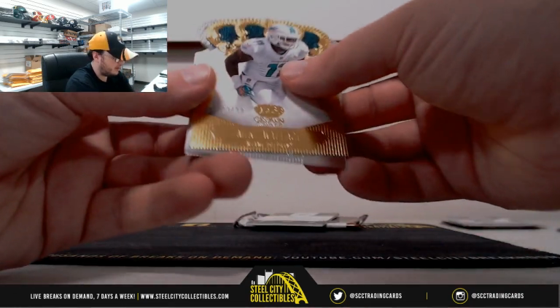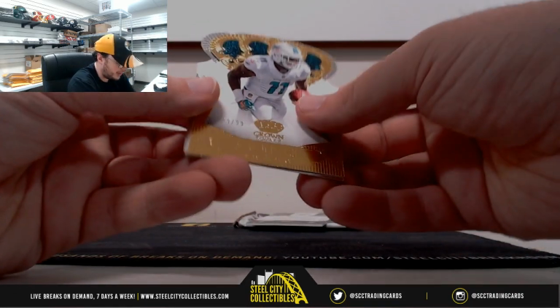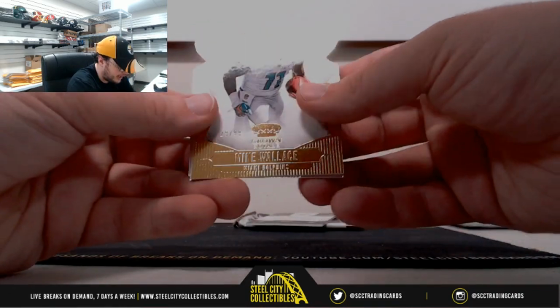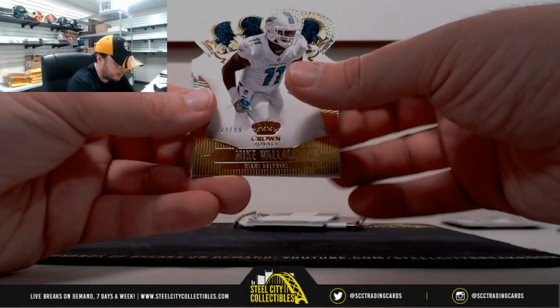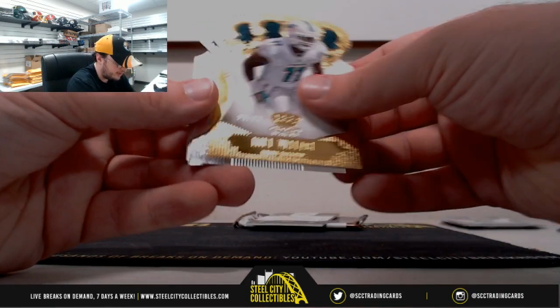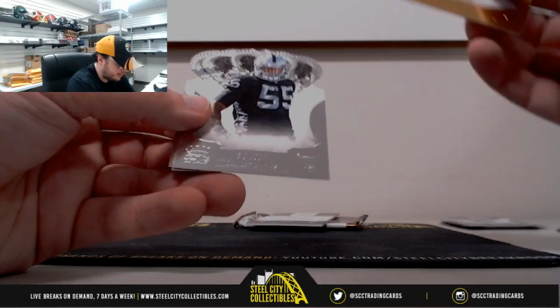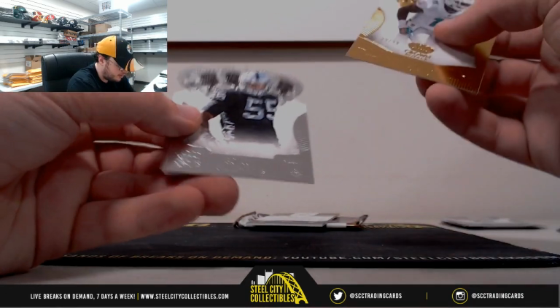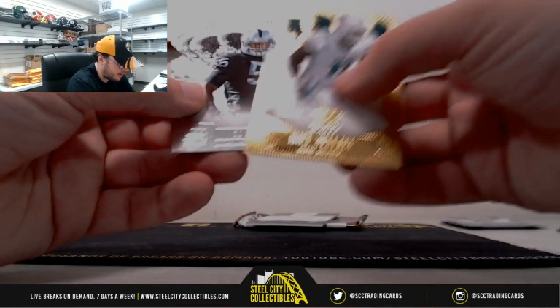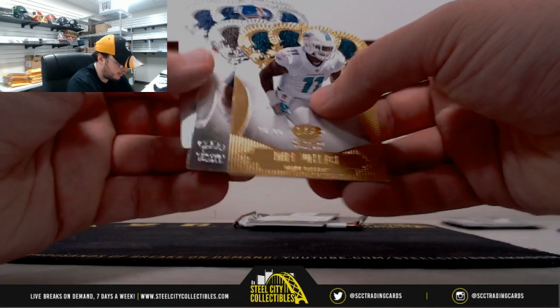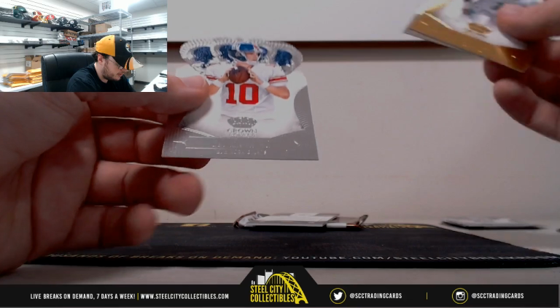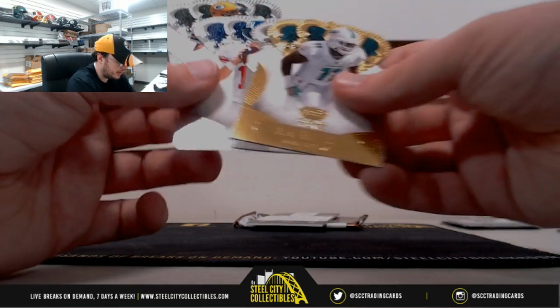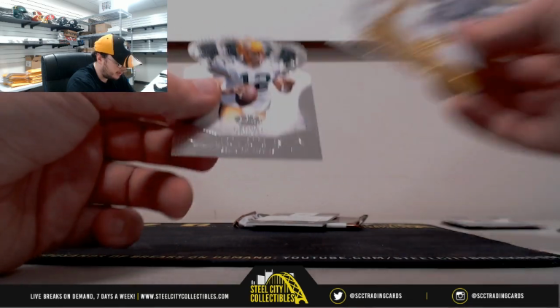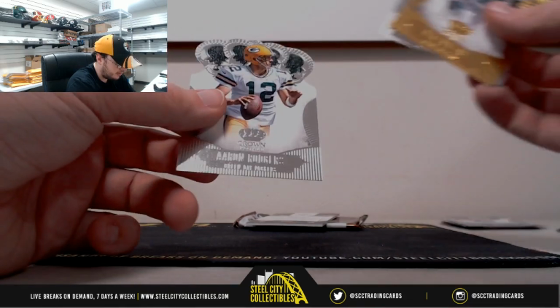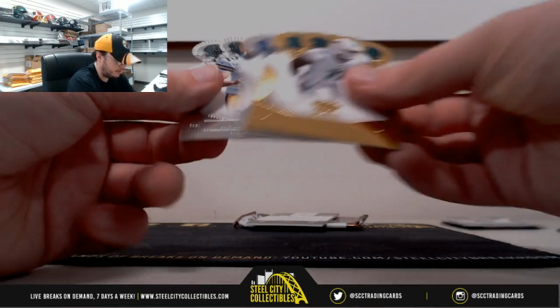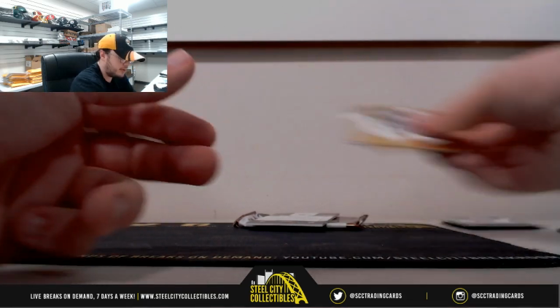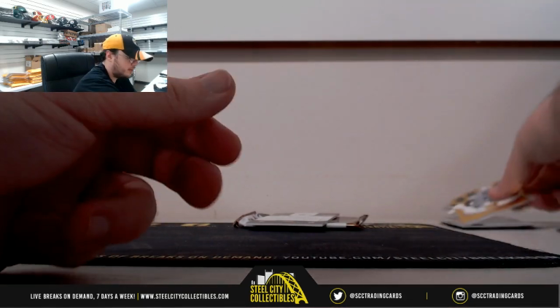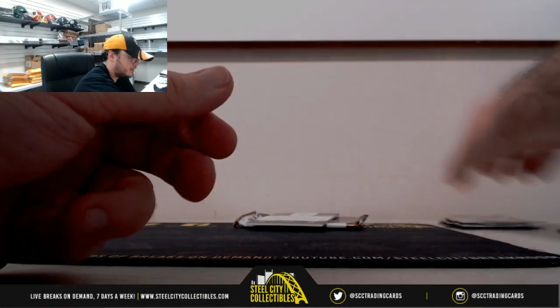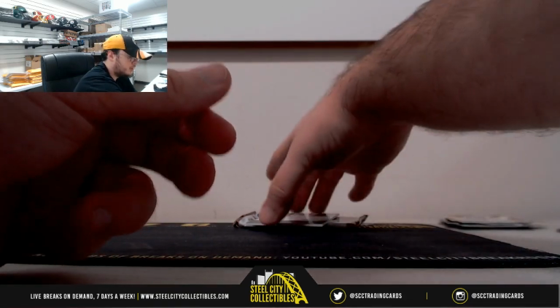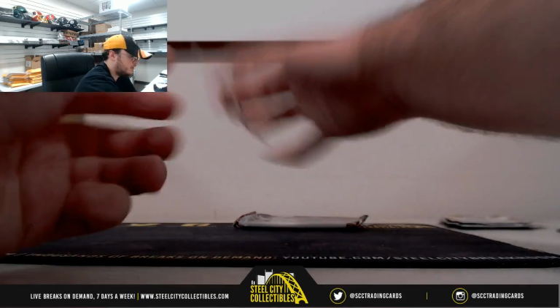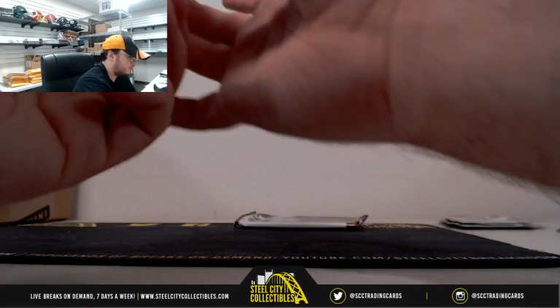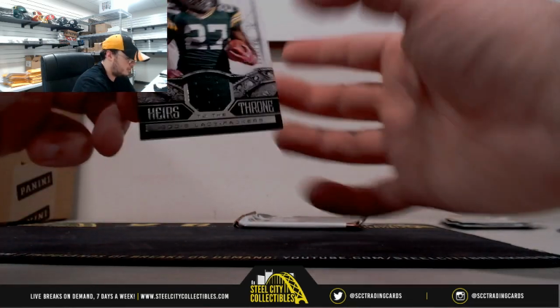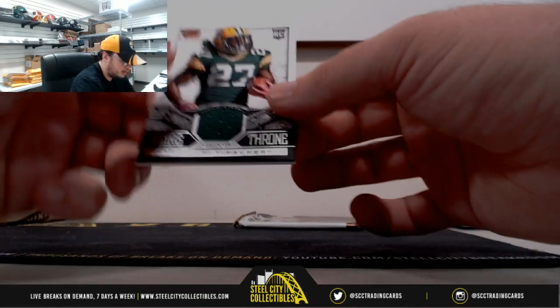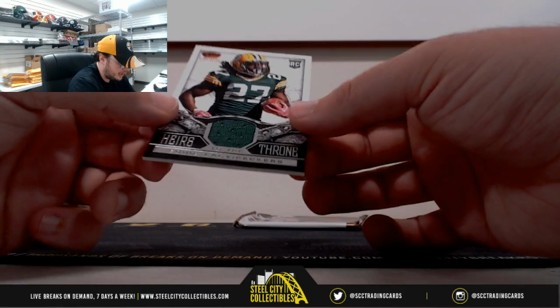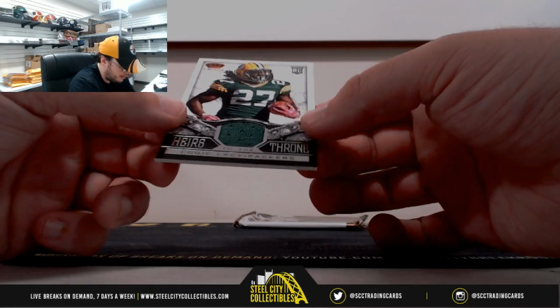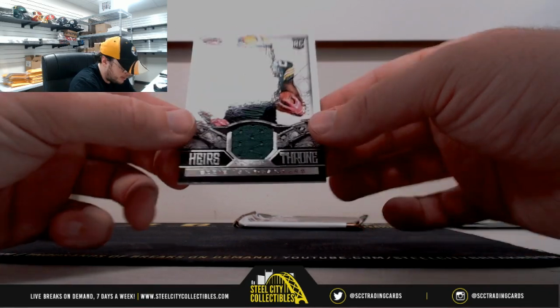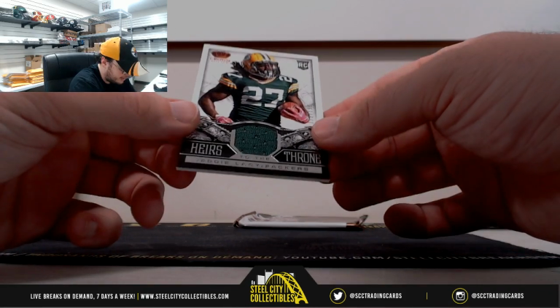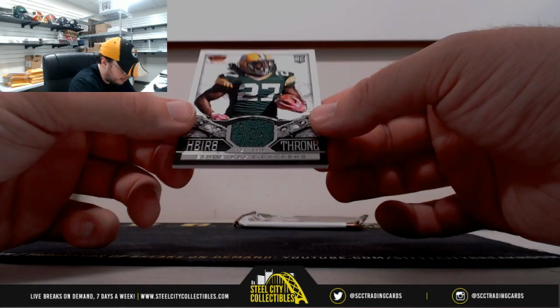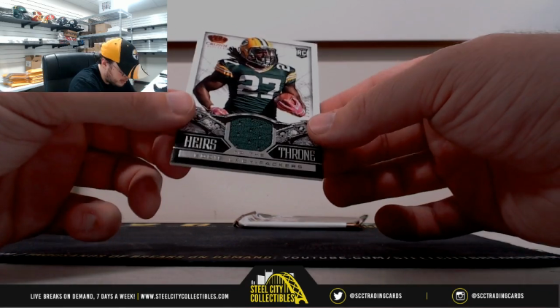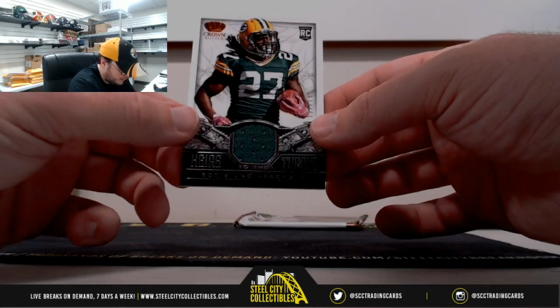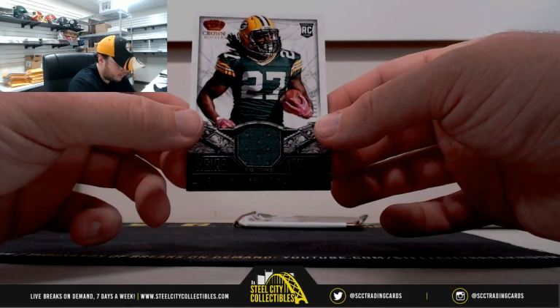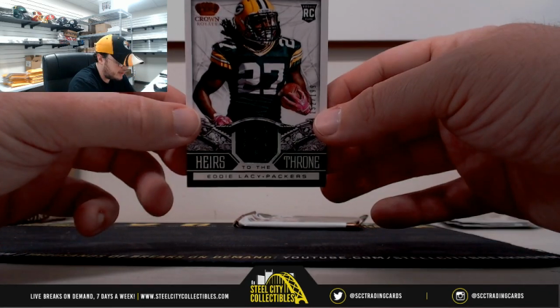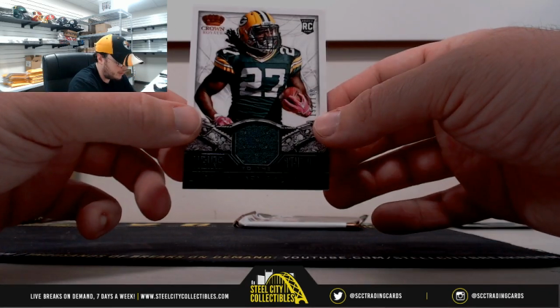Number 29 of 99, Mike Wallace. C.O. Moore, Eli Manning, Aaron Rodgers. Heirs to the Throne — Eddie Lacy, rookie jersey, 152 of 199.